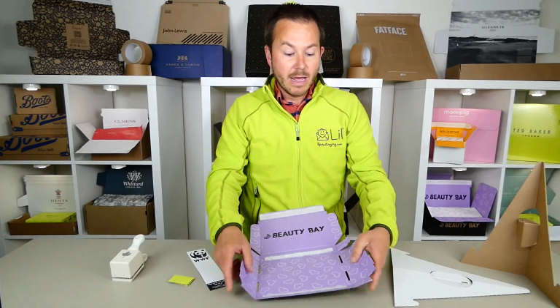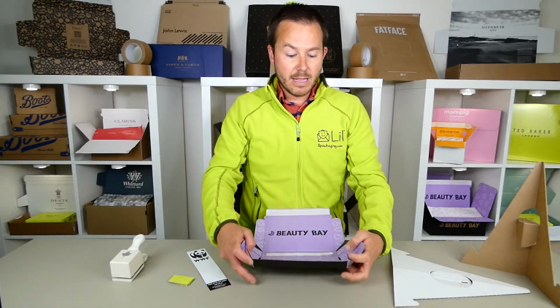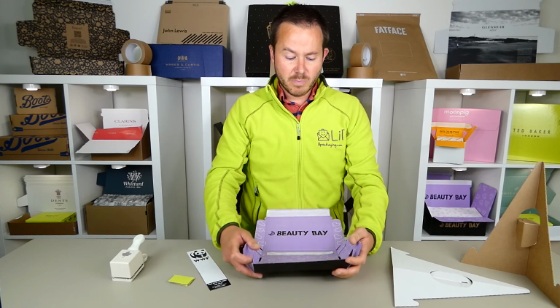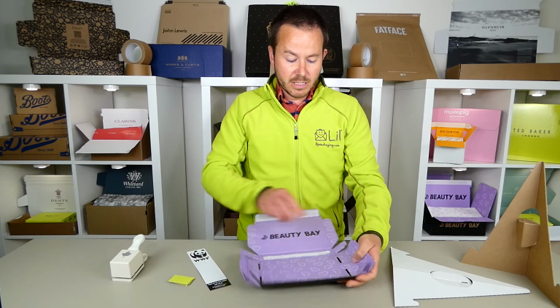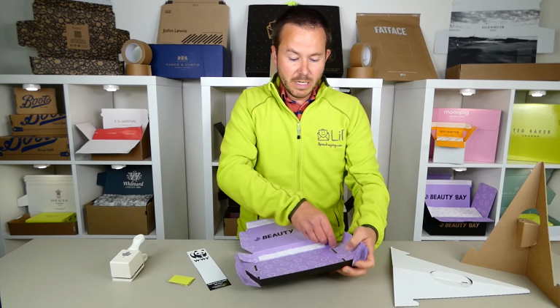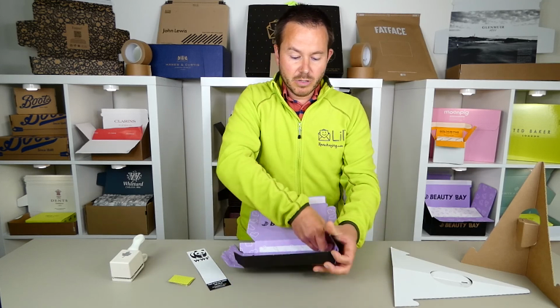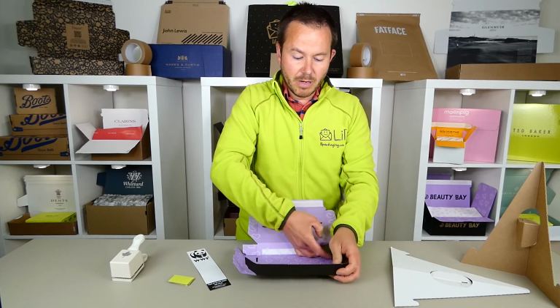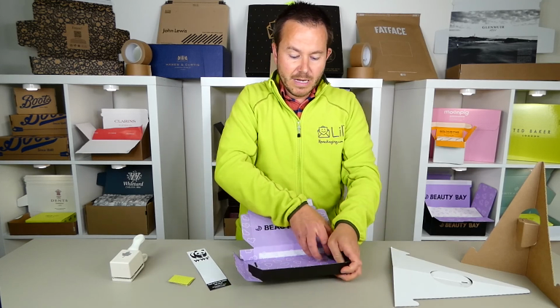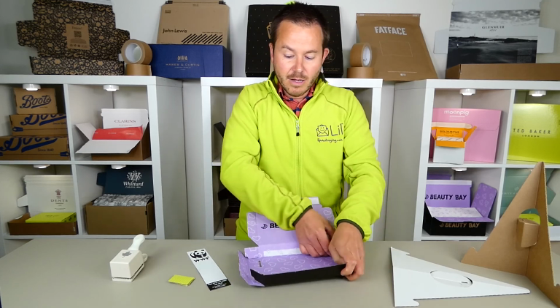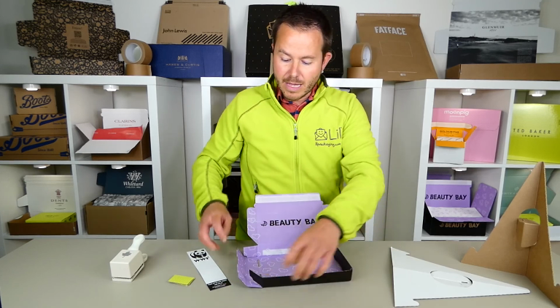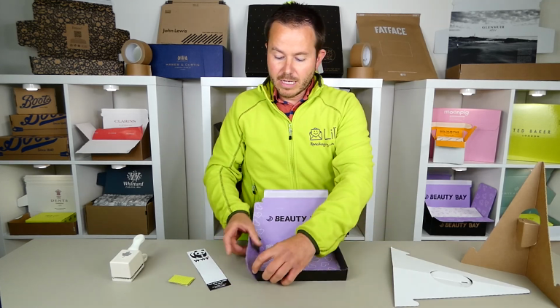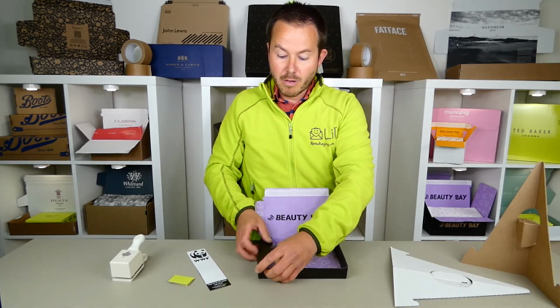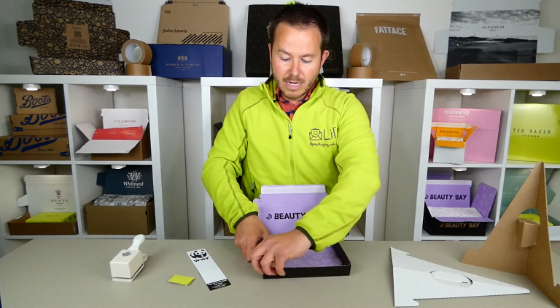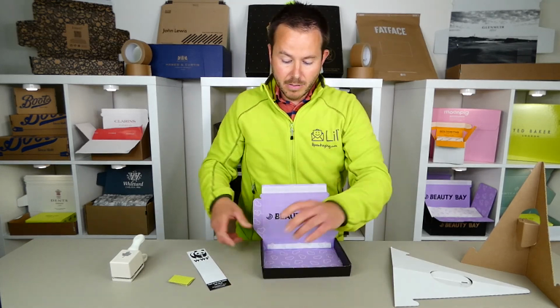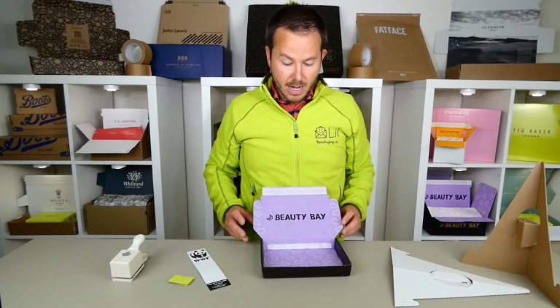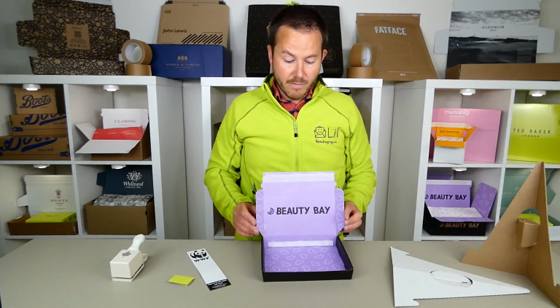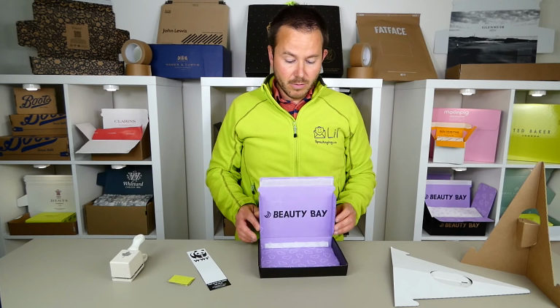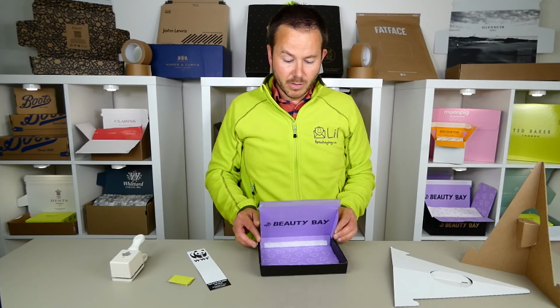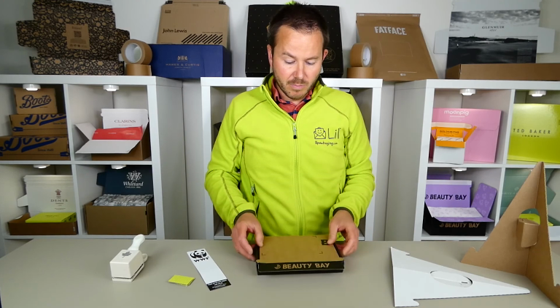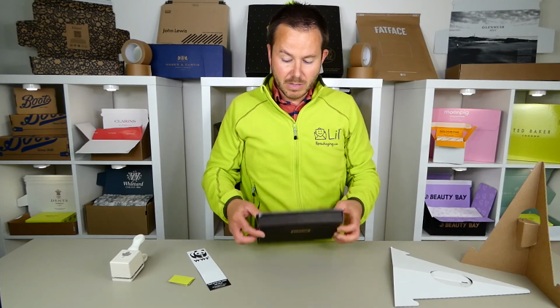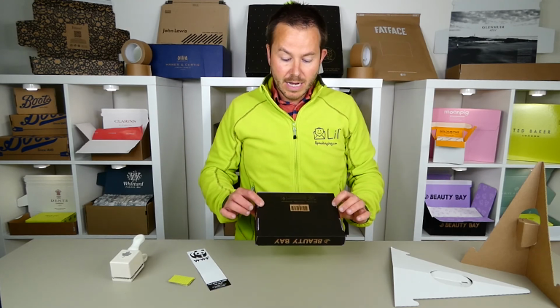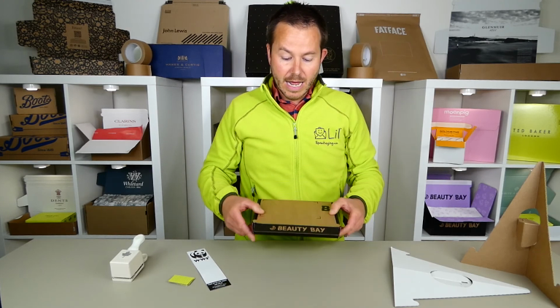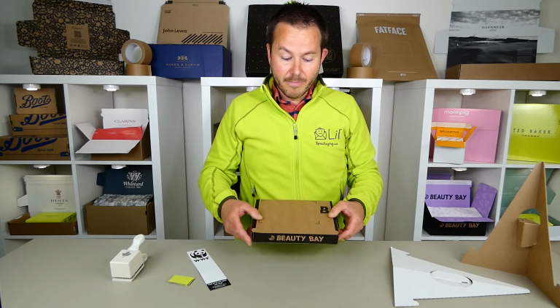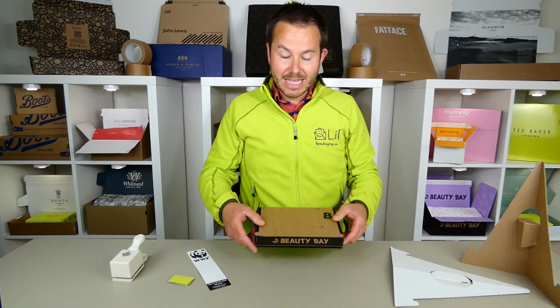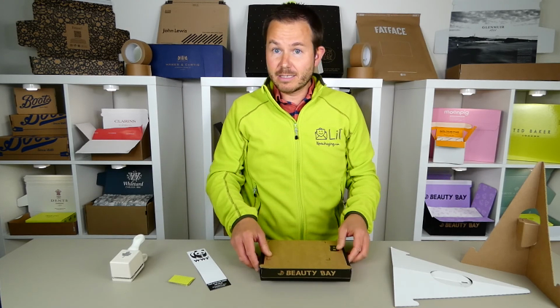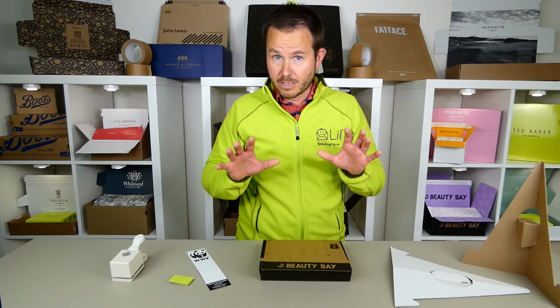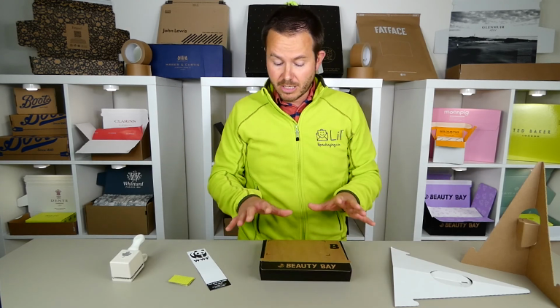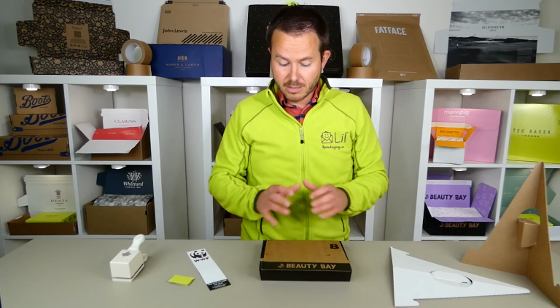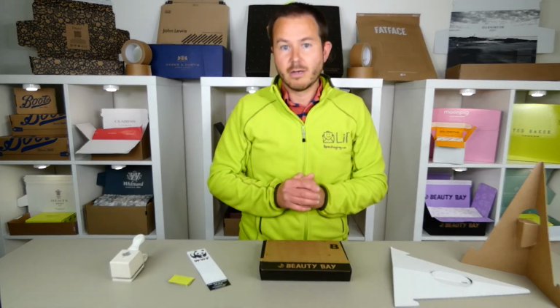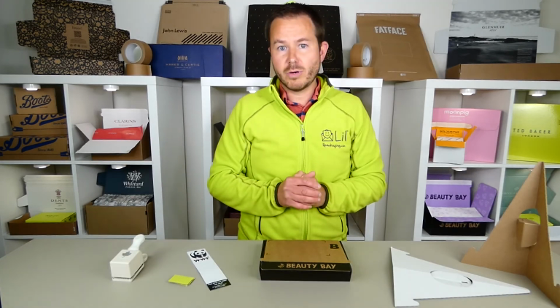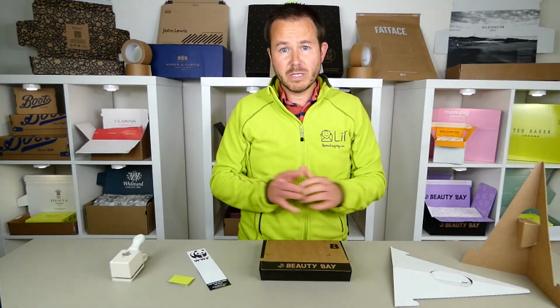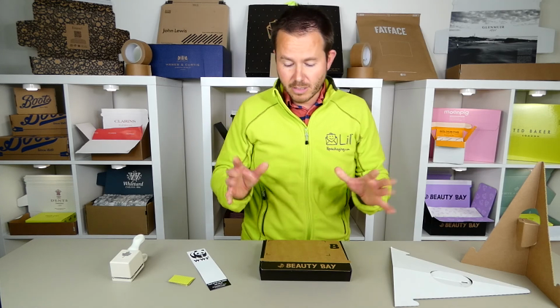This being a small pizza box, you're probably familiar with how these make up. Very cute little box here for Beauty Bay. This is a die cut box, pizza style.